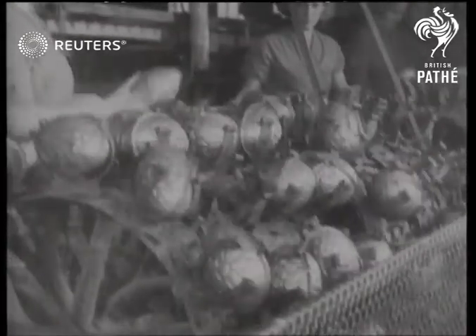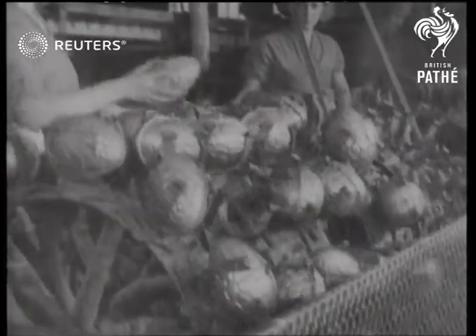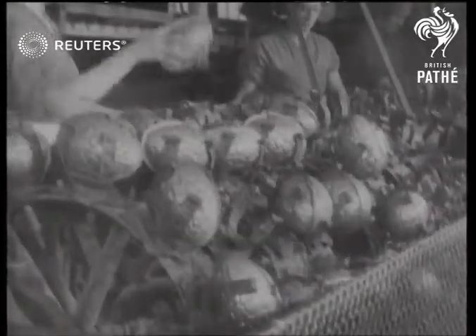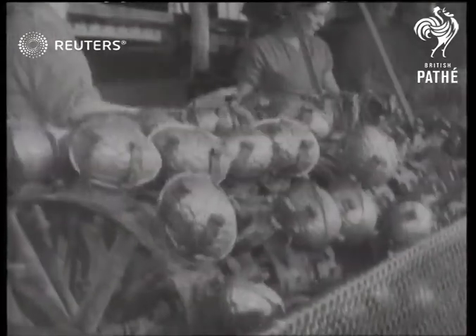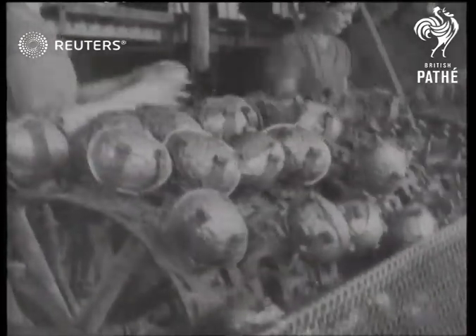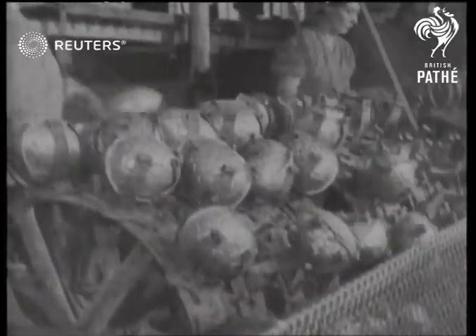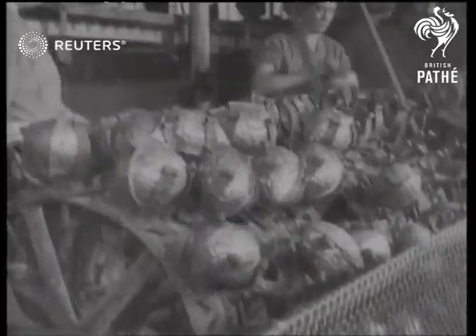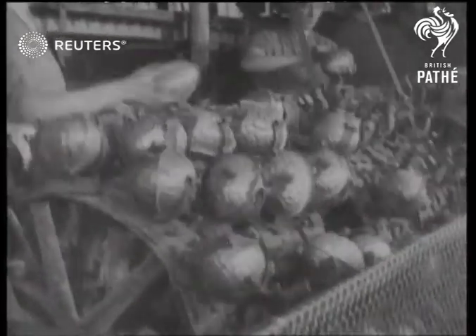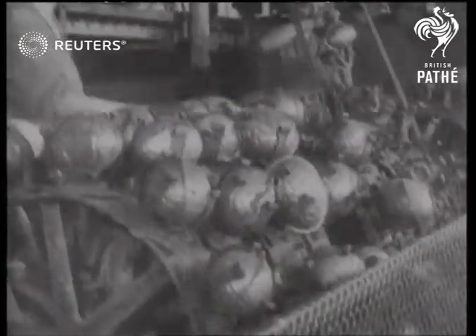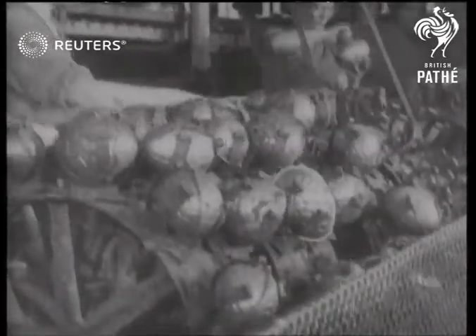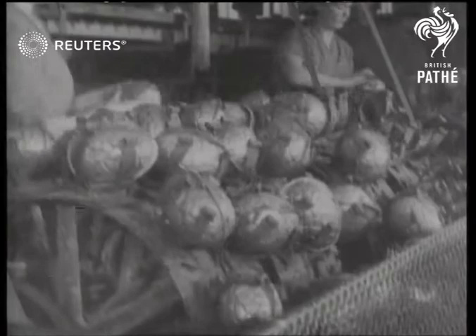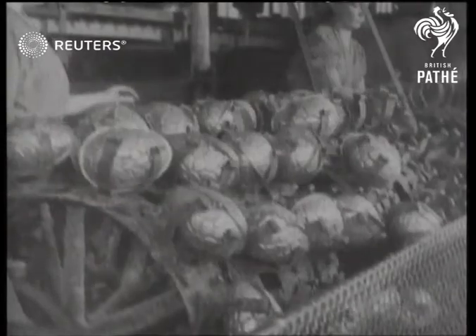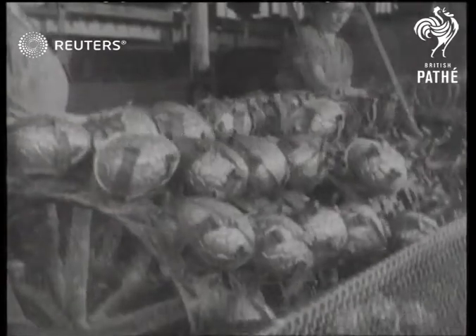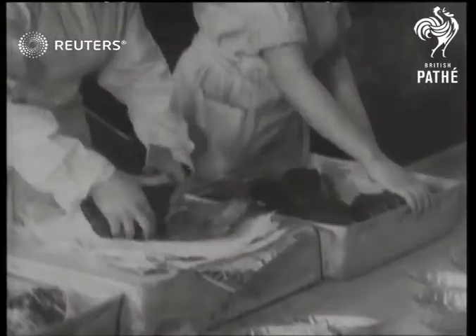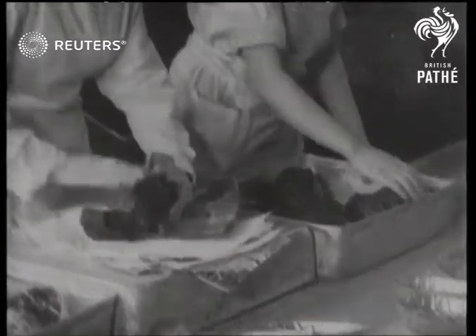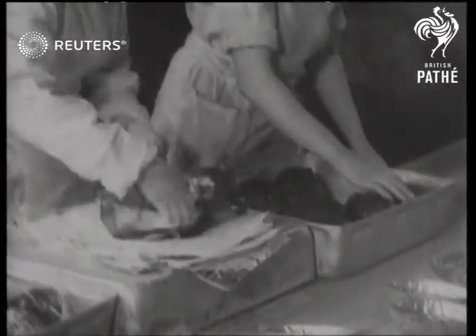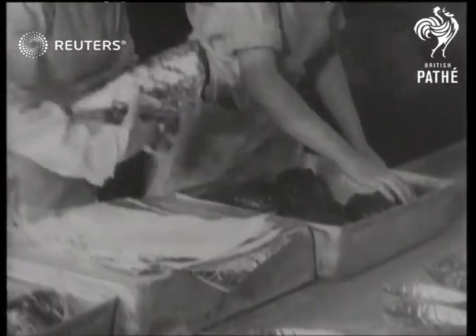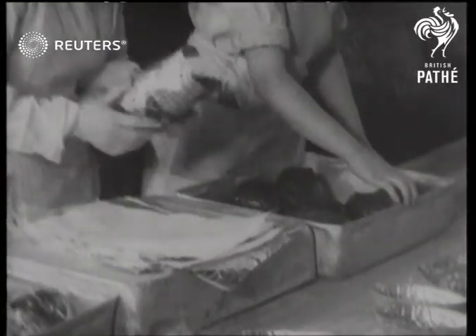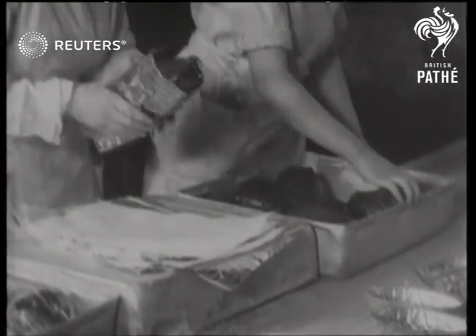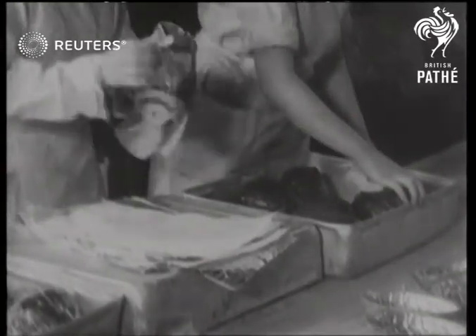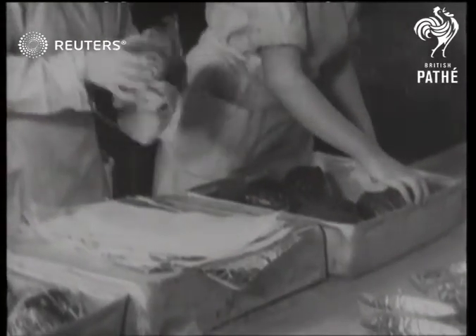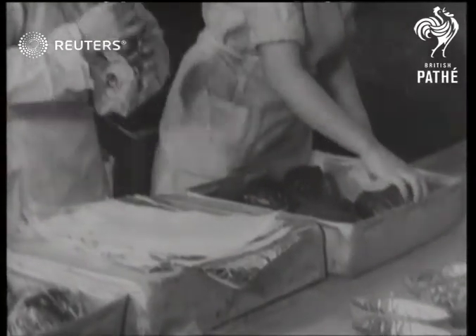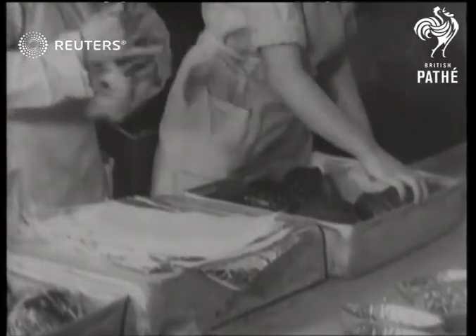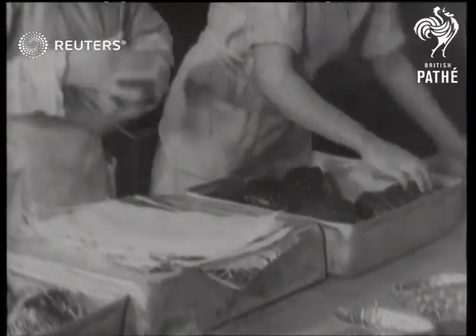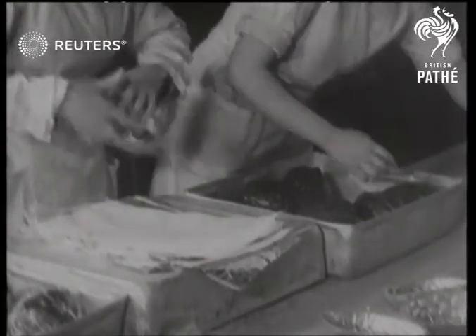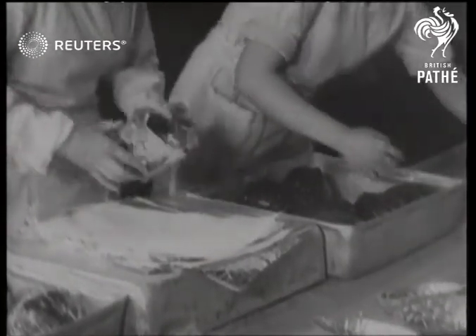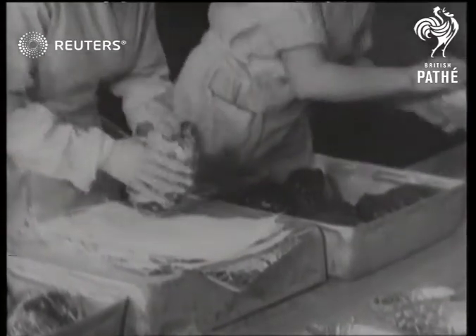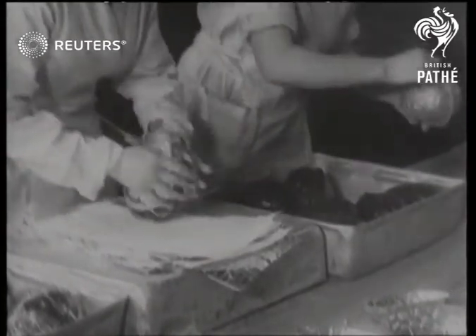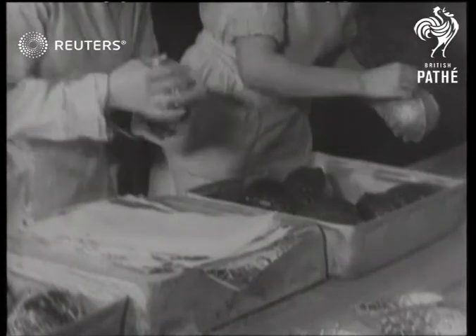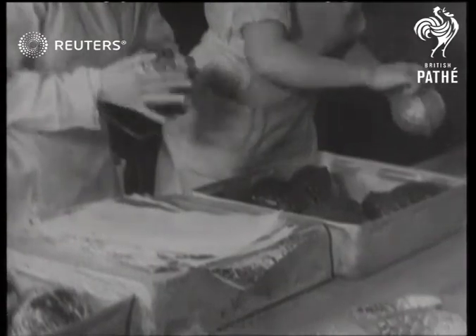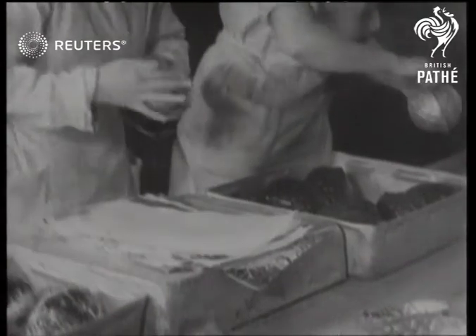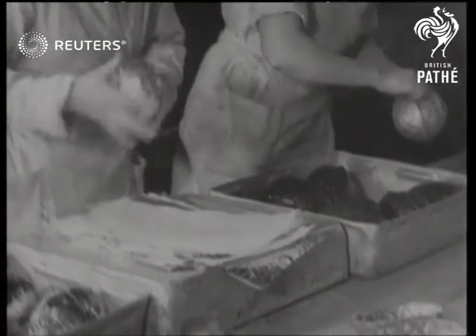After a short spell in the oven, the finished eggs go onto the cooling rack. Then they are prepared for dispatch to enjoy a quick sale at thousands of sweet shops all over the country.